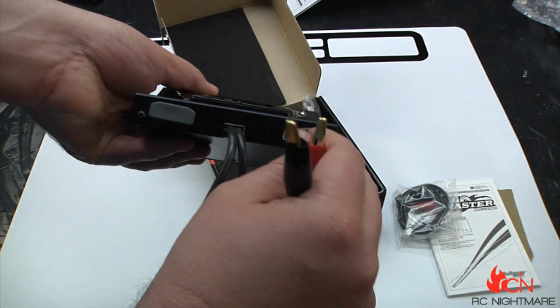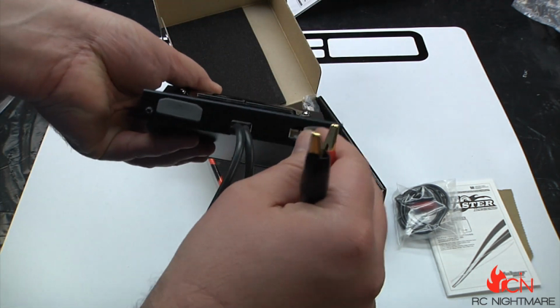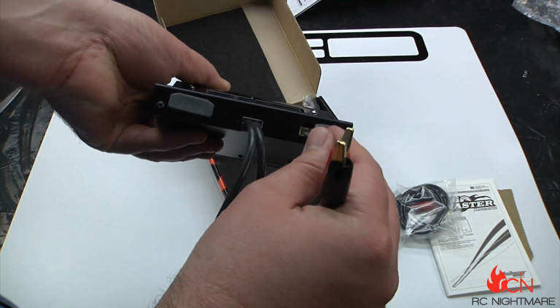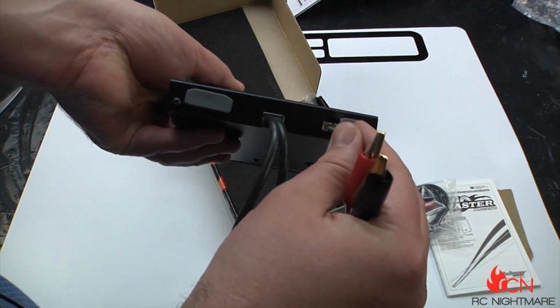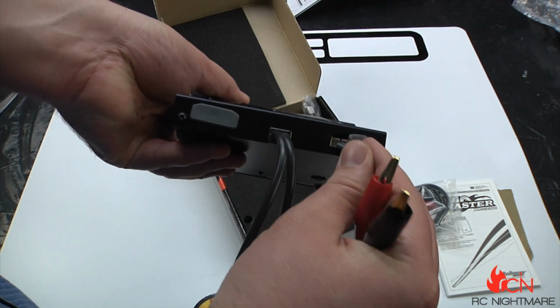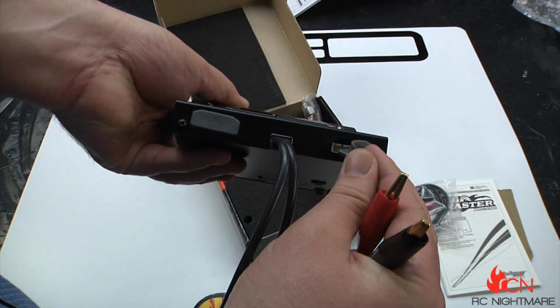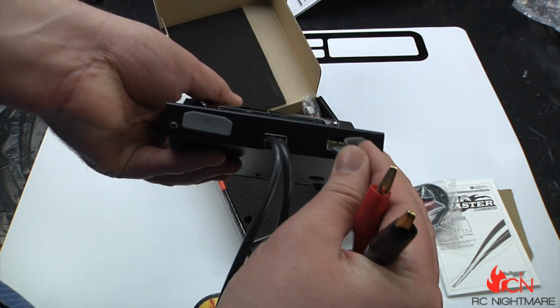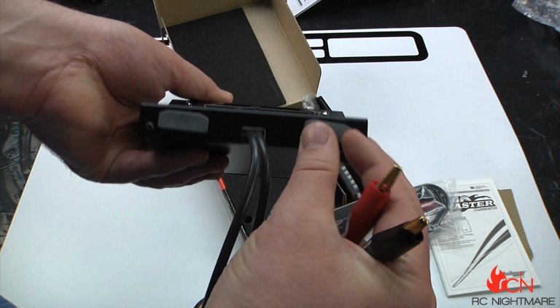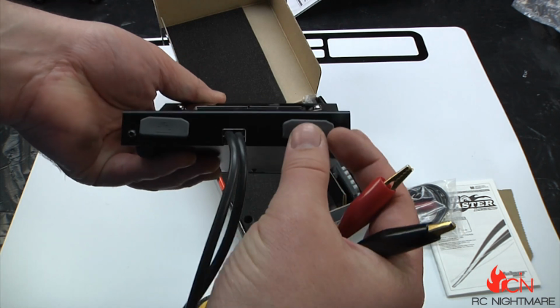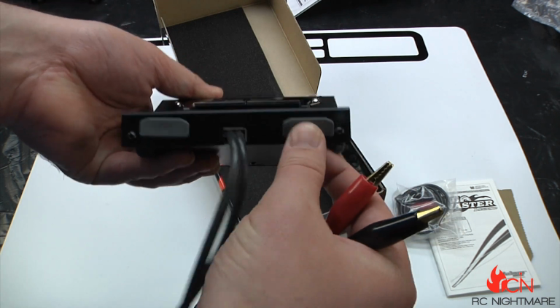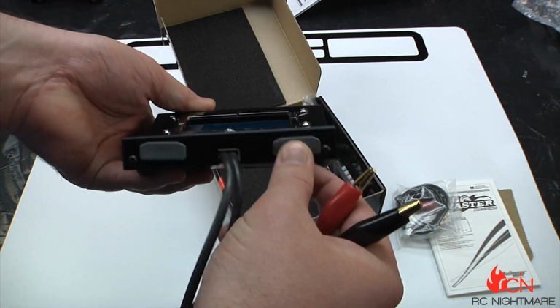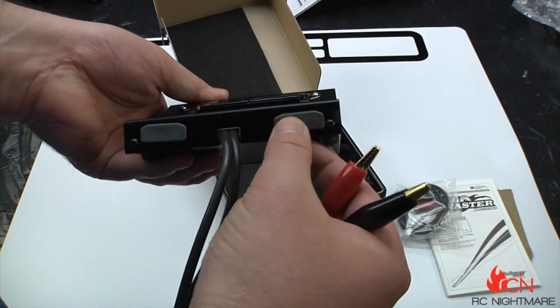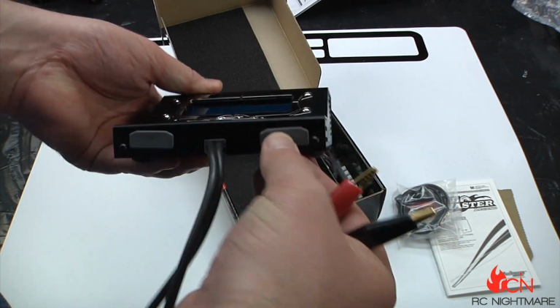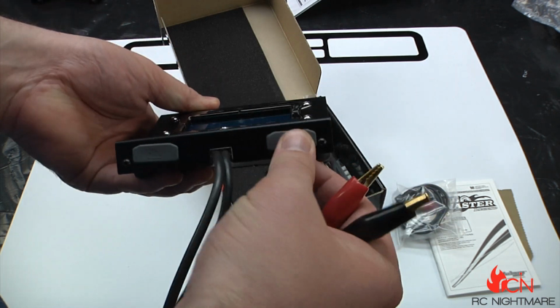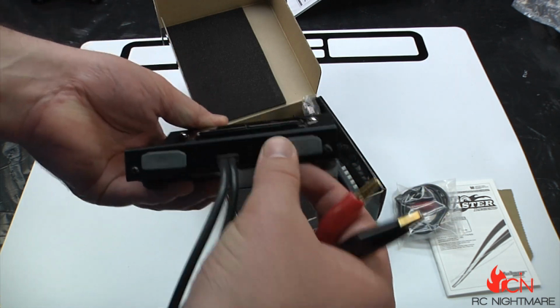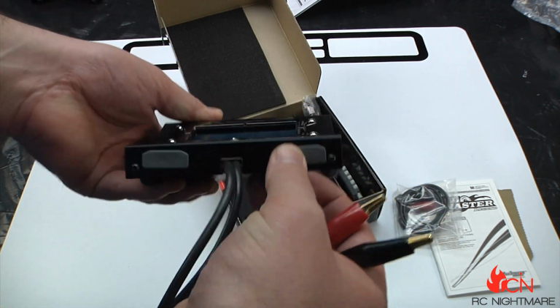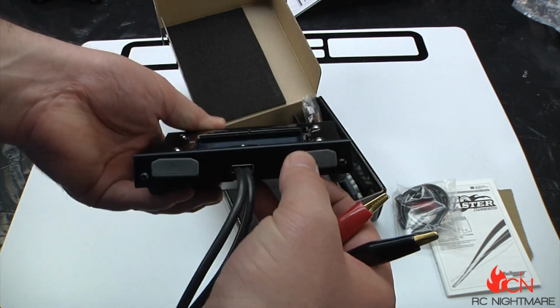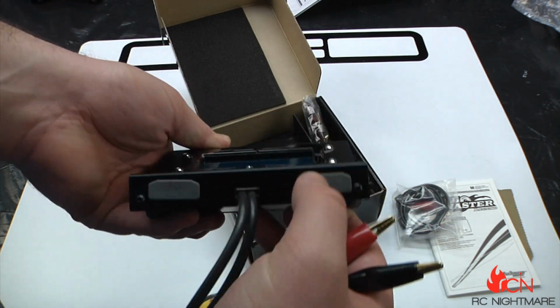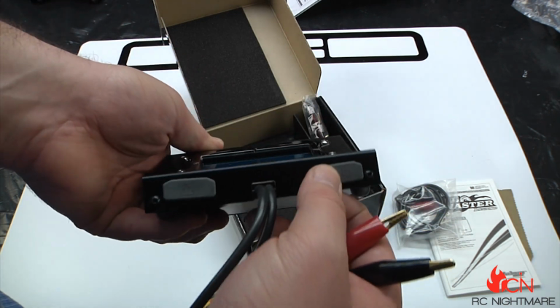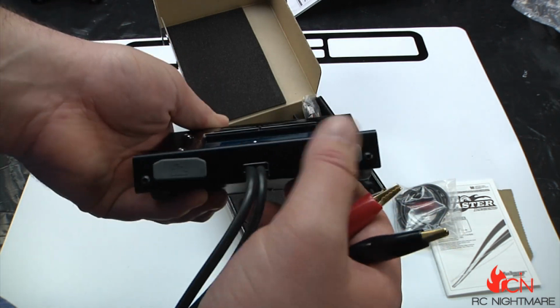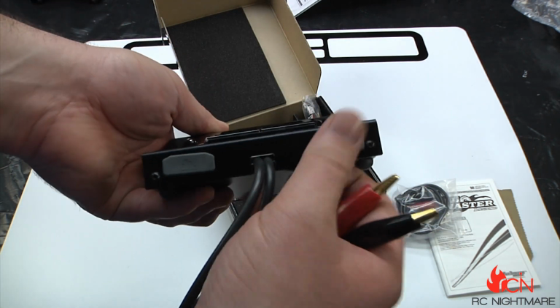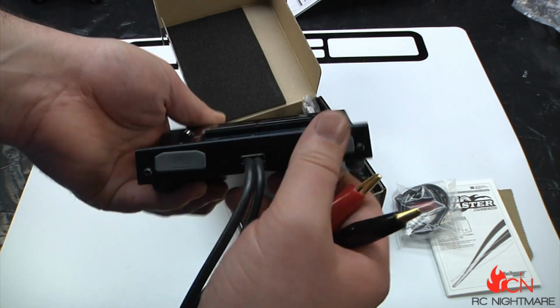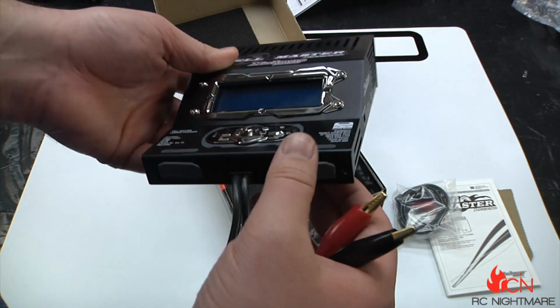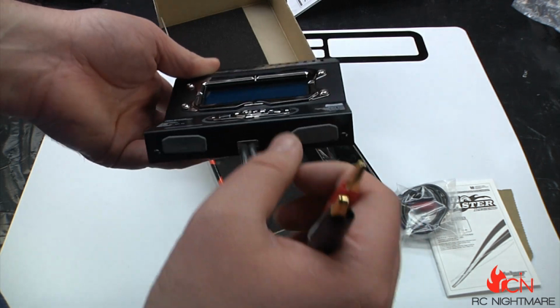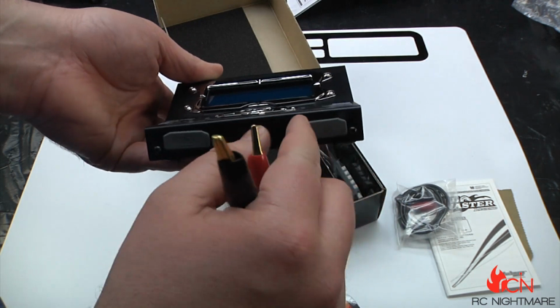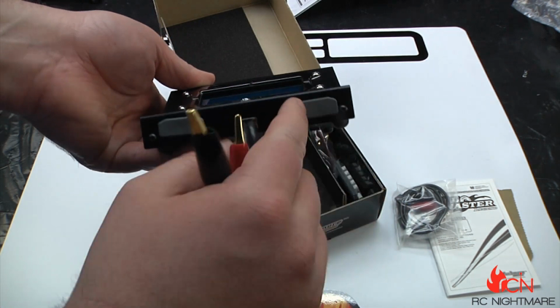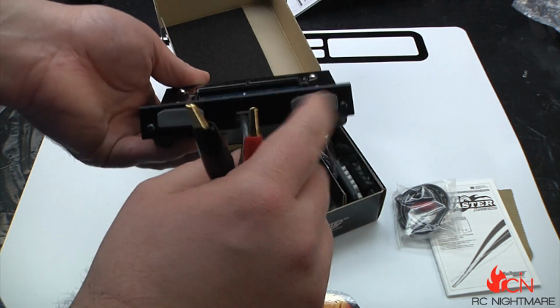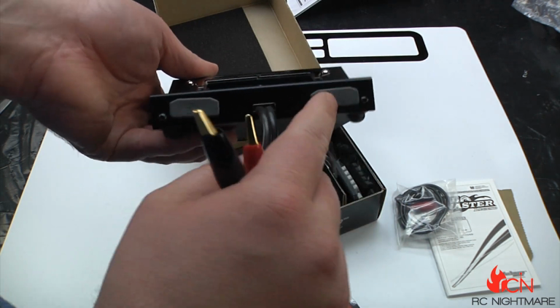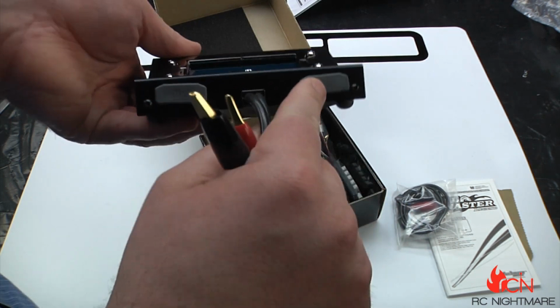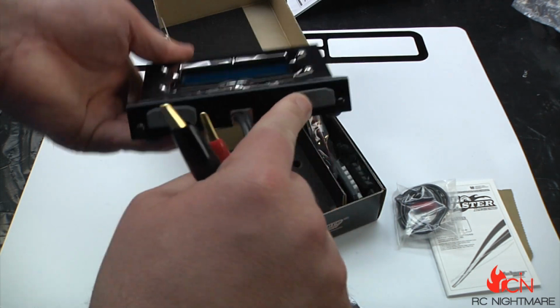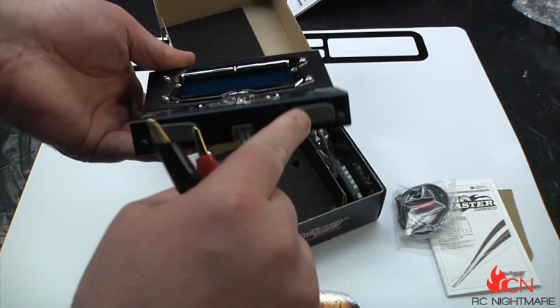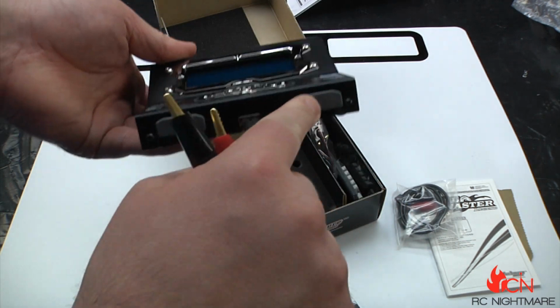You've got your charge leads here, and you've also got temperature monitors. Your balancing ports are here with nice covers on them, which is nice because even on my Protect charger which I like a lot, it doesn't have a cover for those.